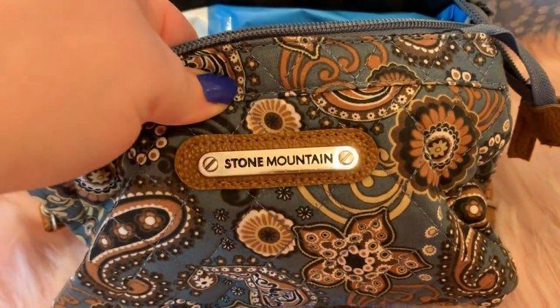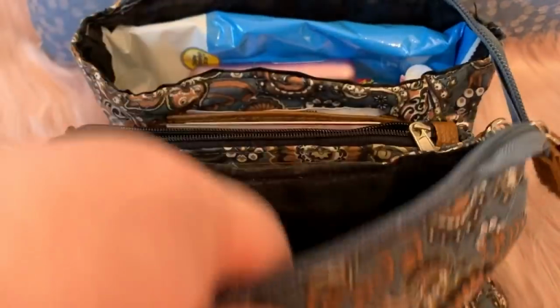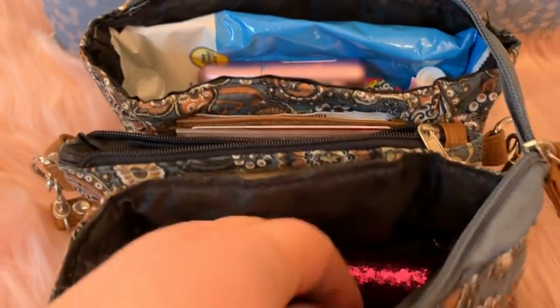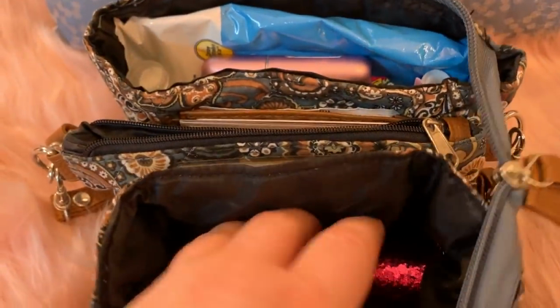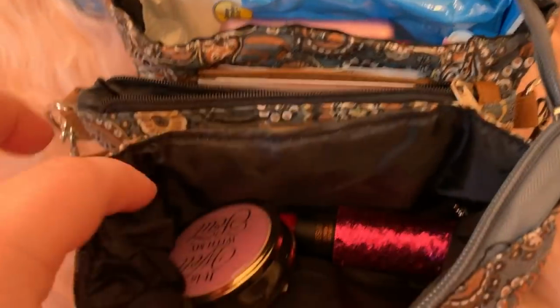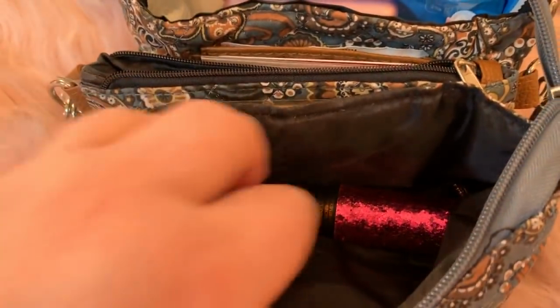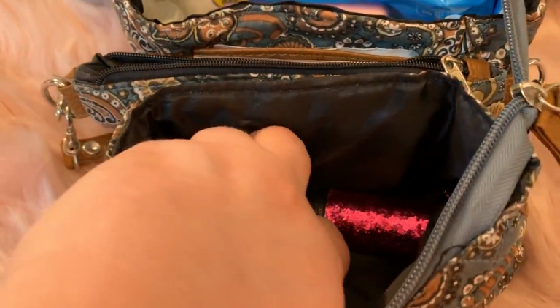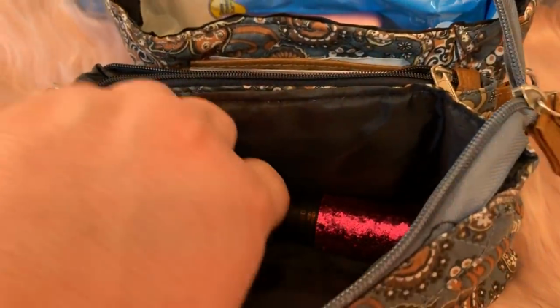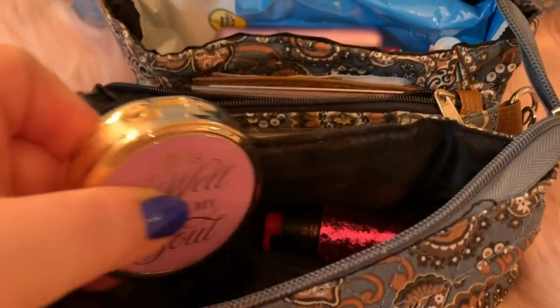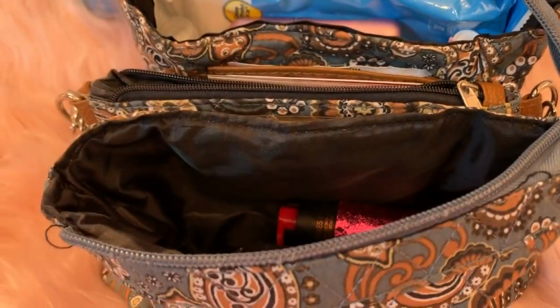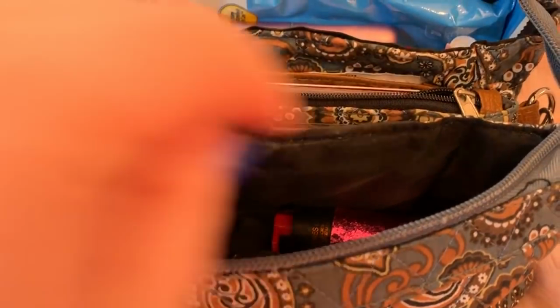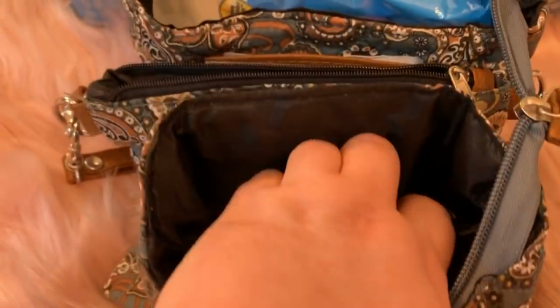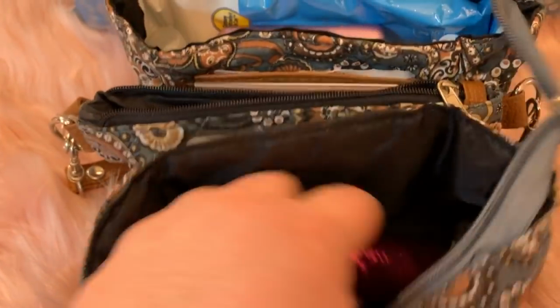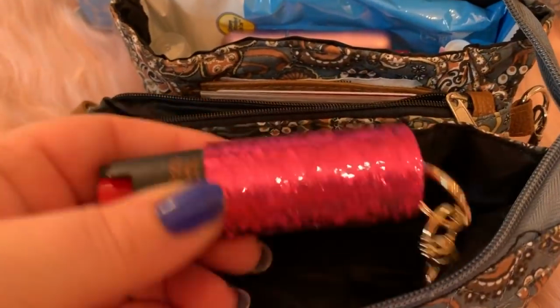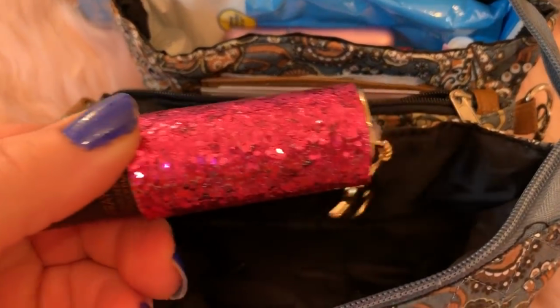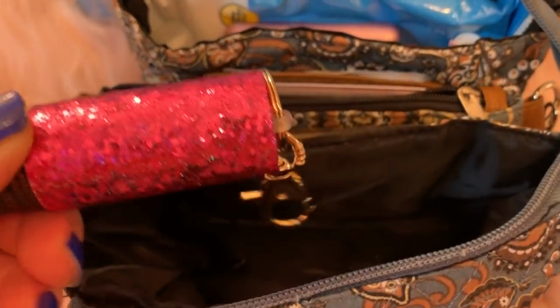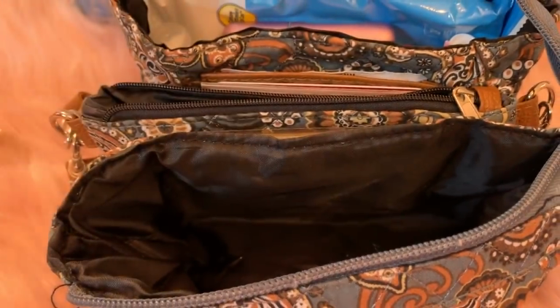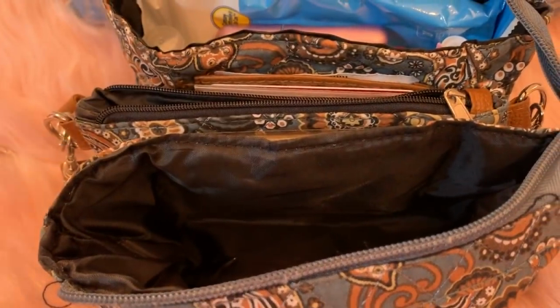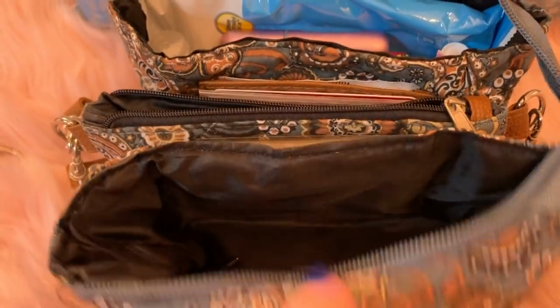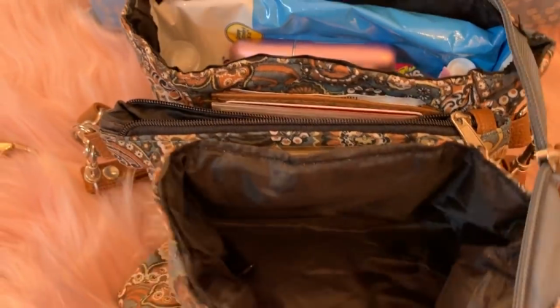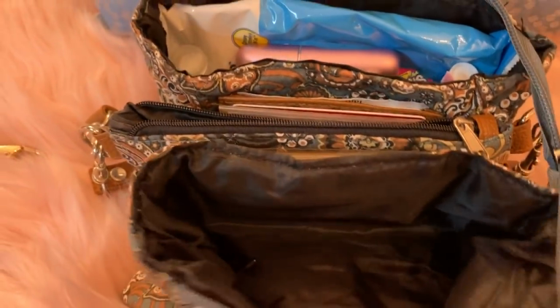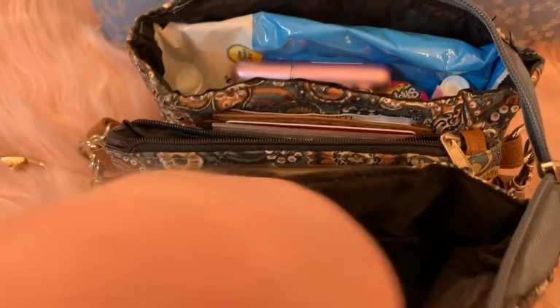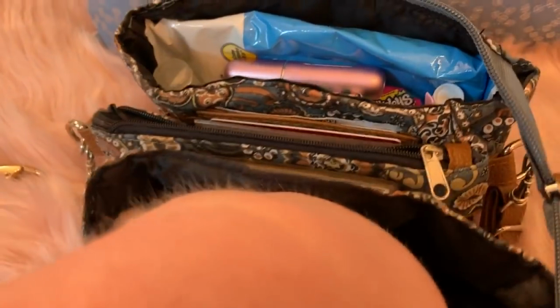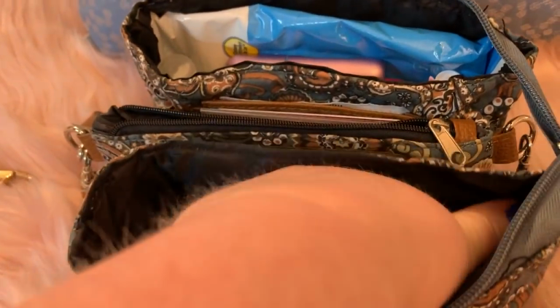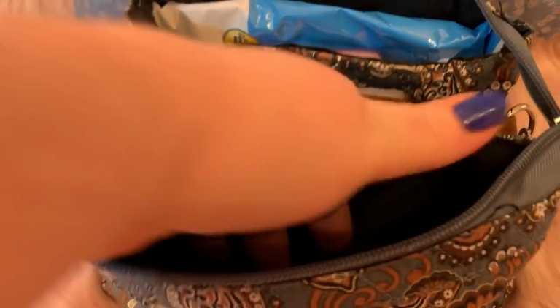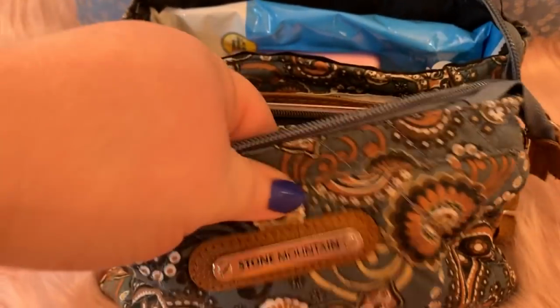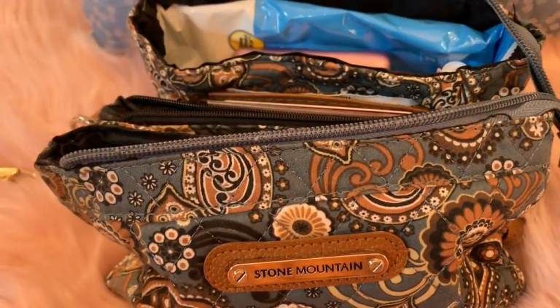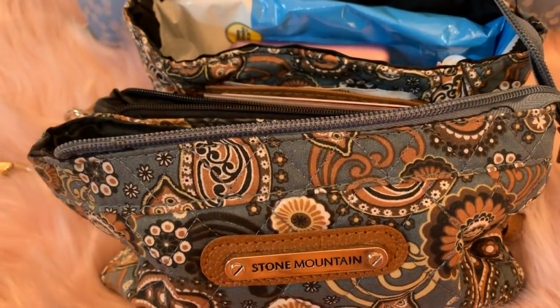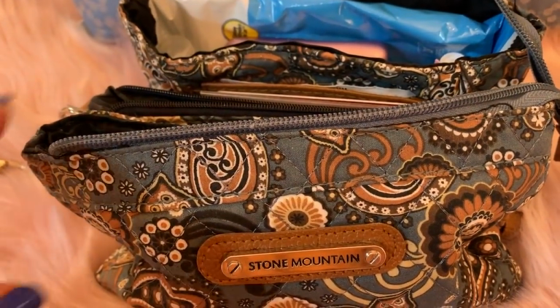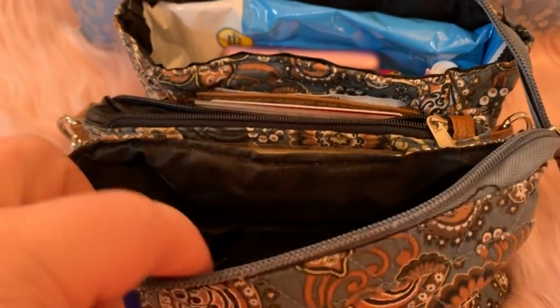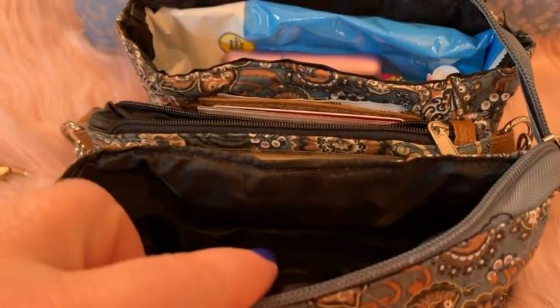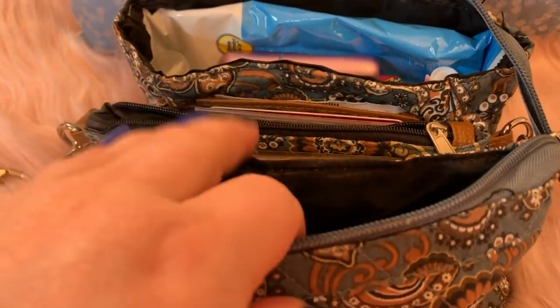So let's dive right in. In this compartment I have my pill case and my mace, and I also put my phone in here. That's why only those two things are in there, because my phone goes in here too.